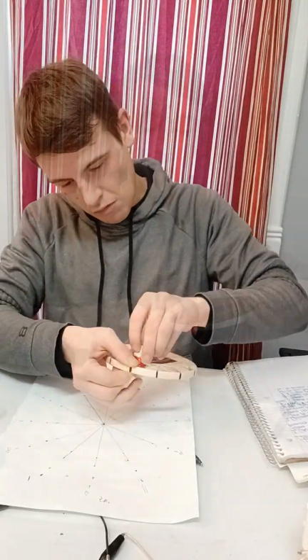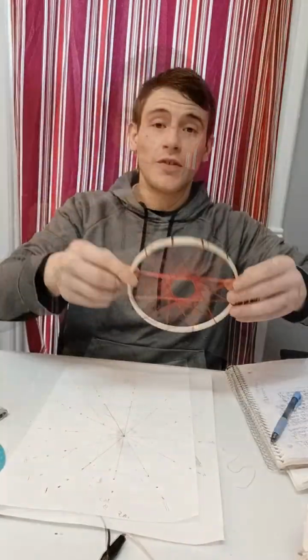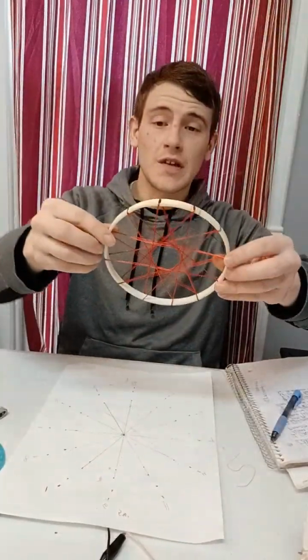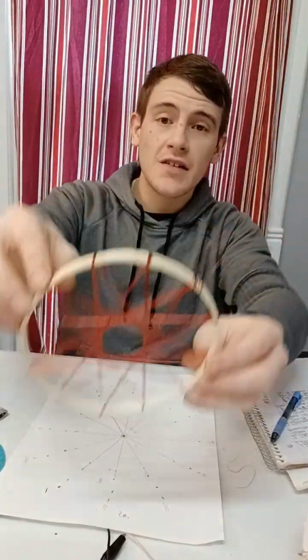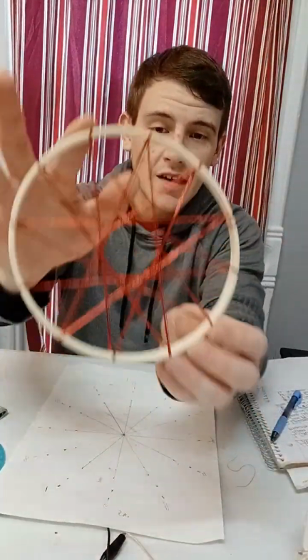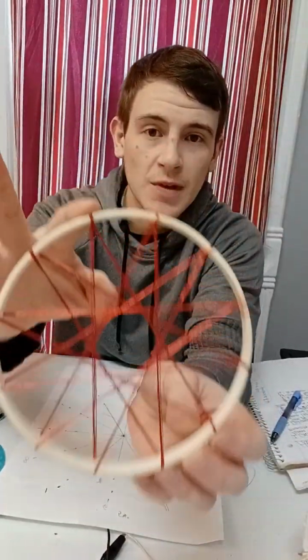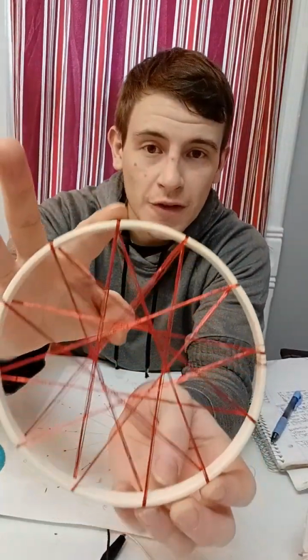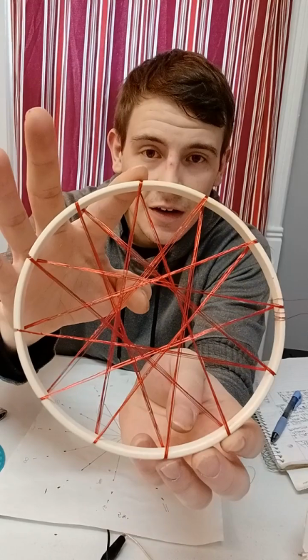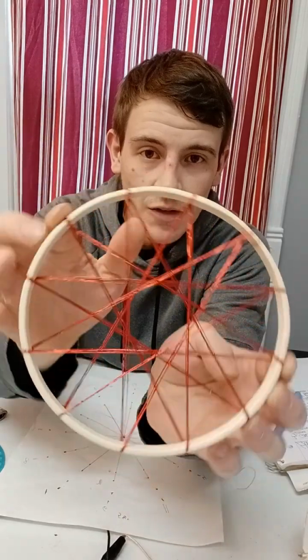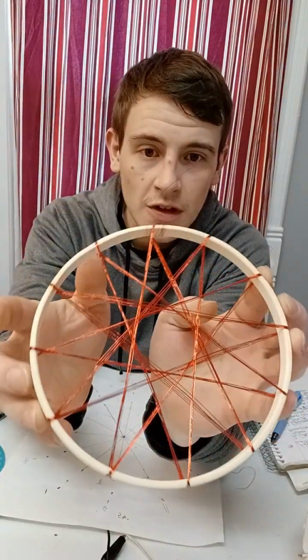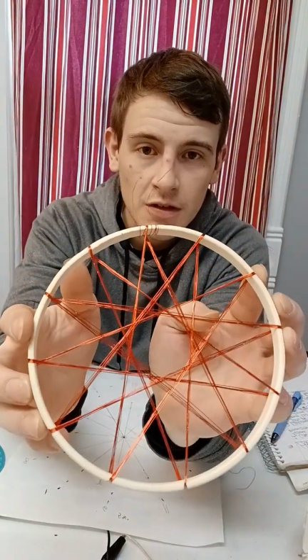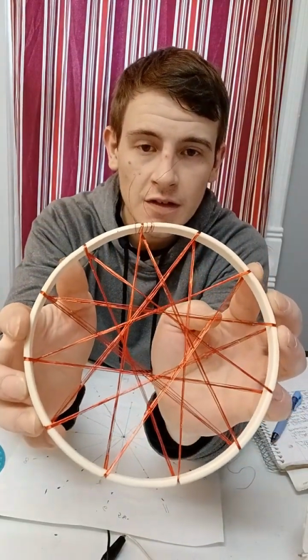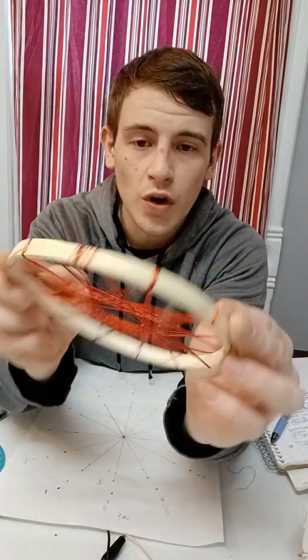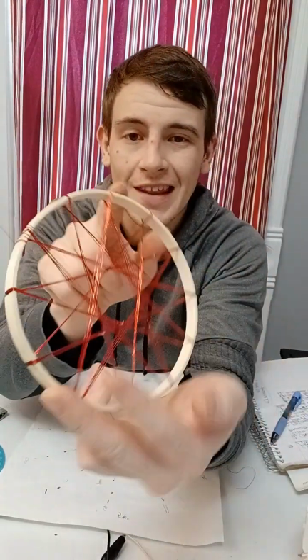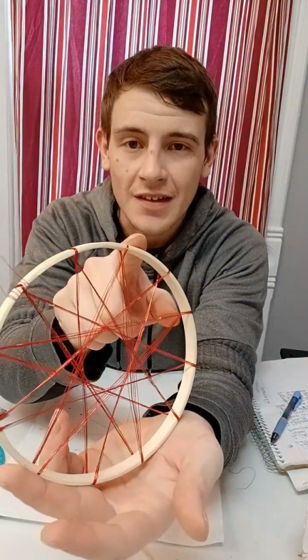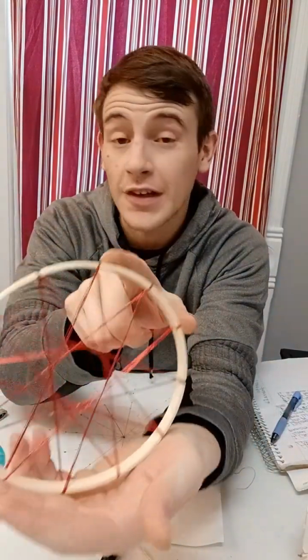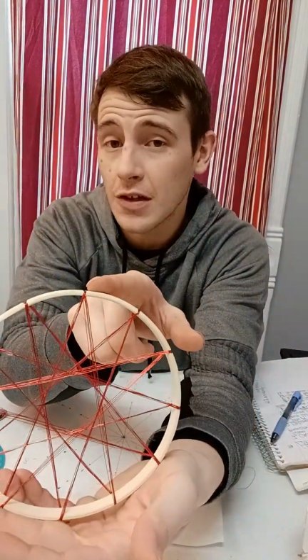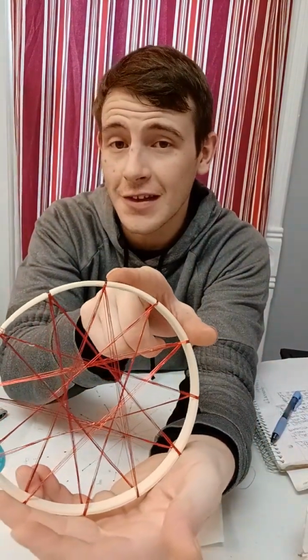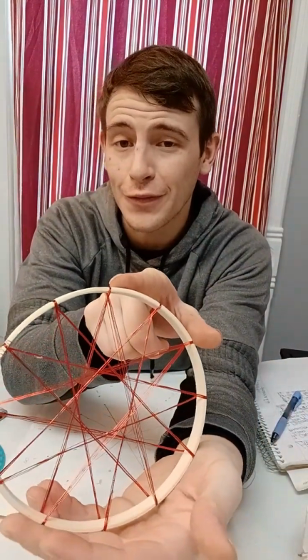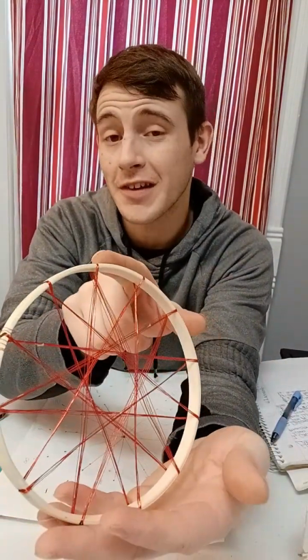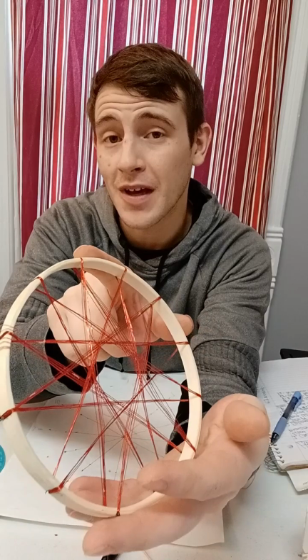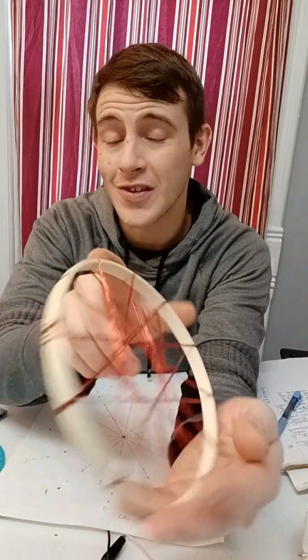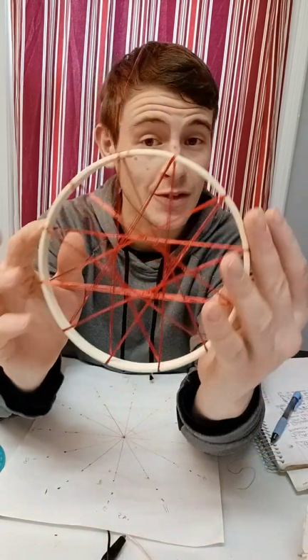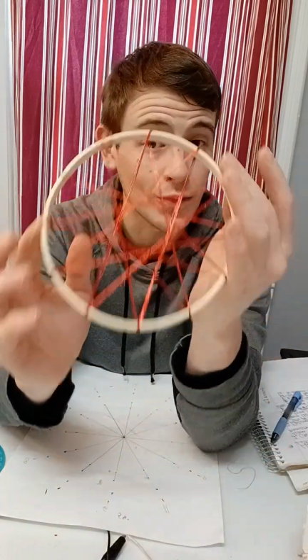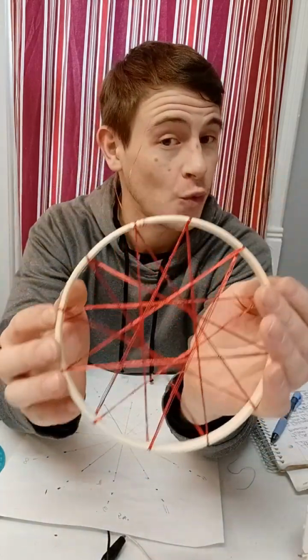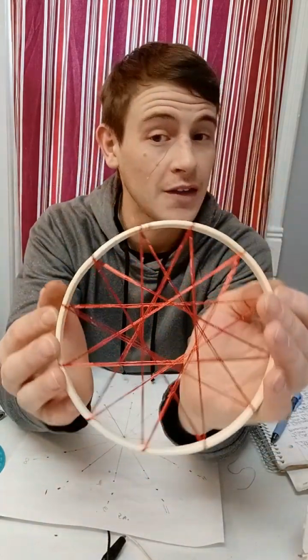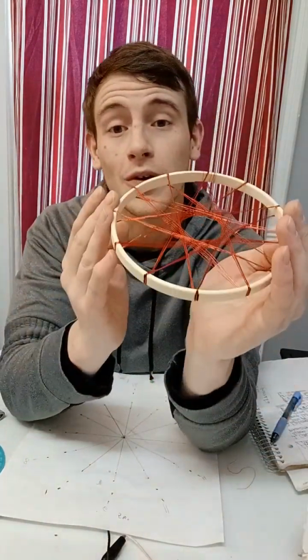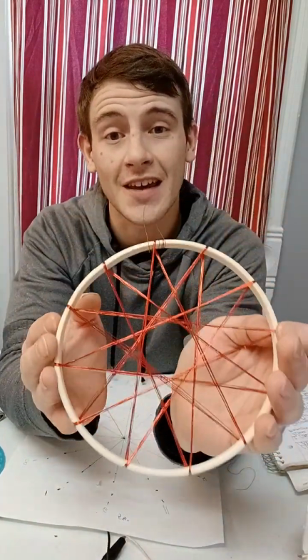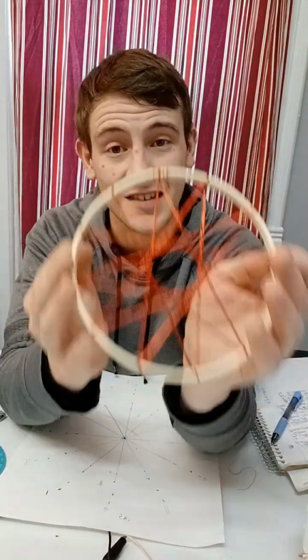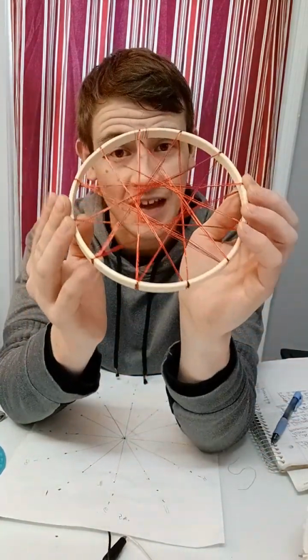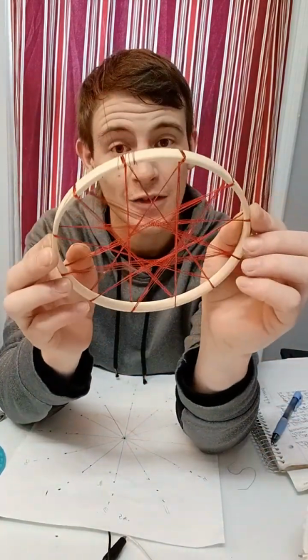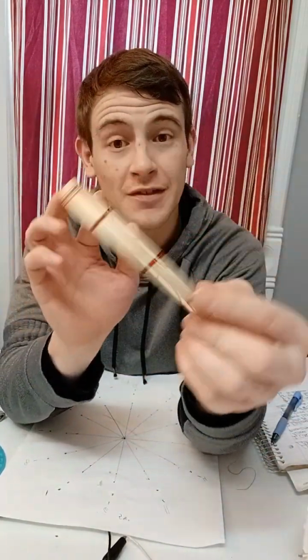Once you are done with the layers it will be more filled out and it will look somewhat like this. If it doesn't look like this, feel free to send me a message and I'll show you why you're not getting the same outcome.